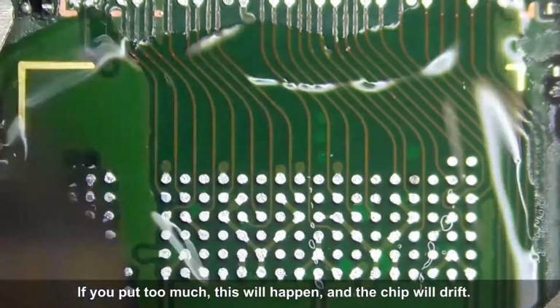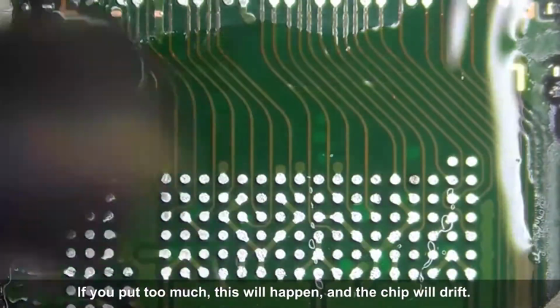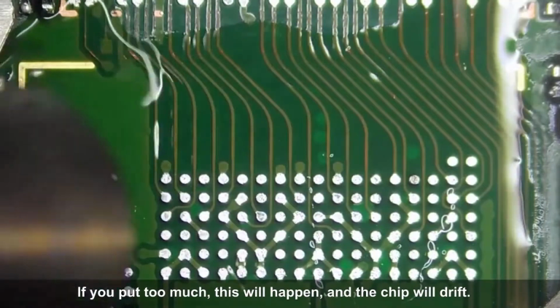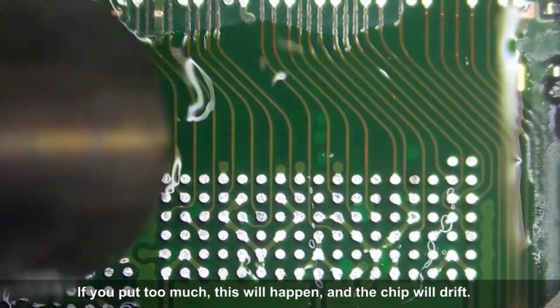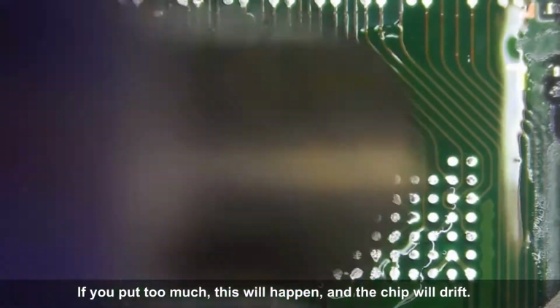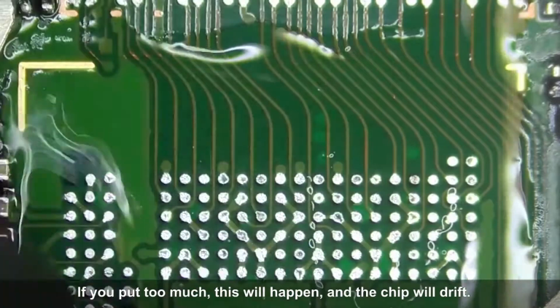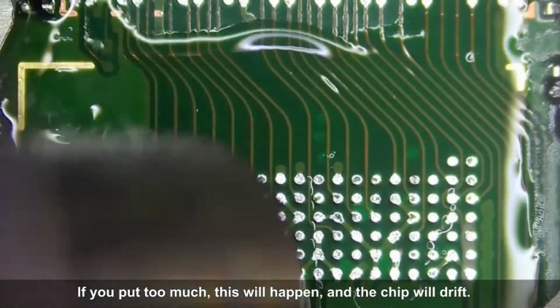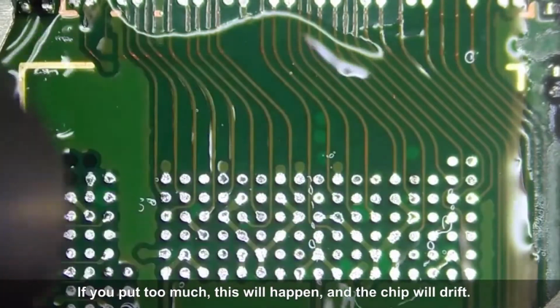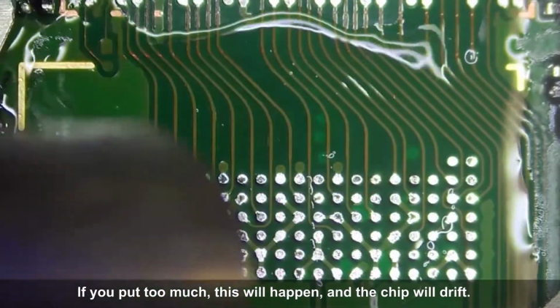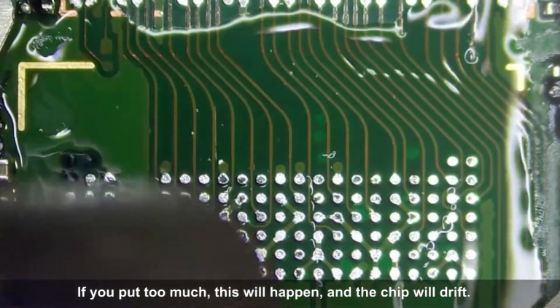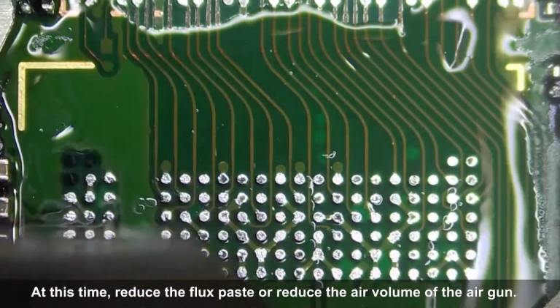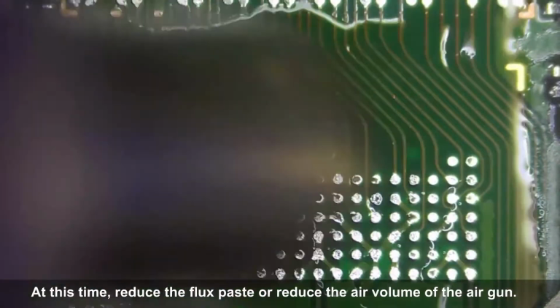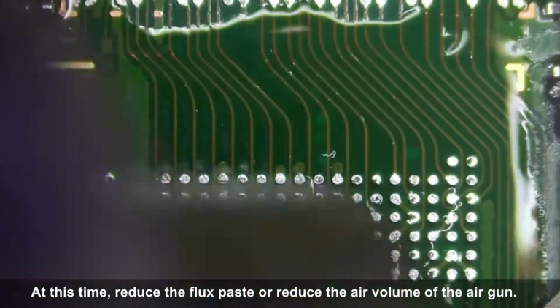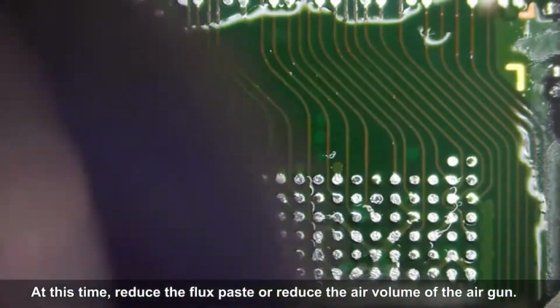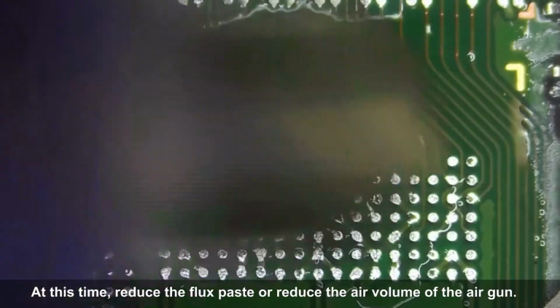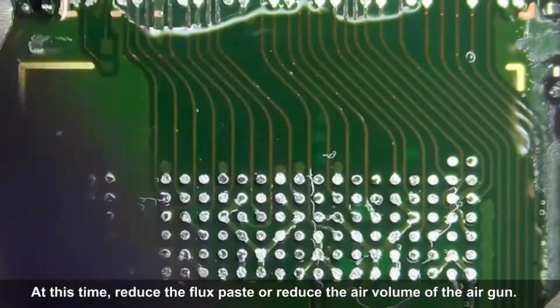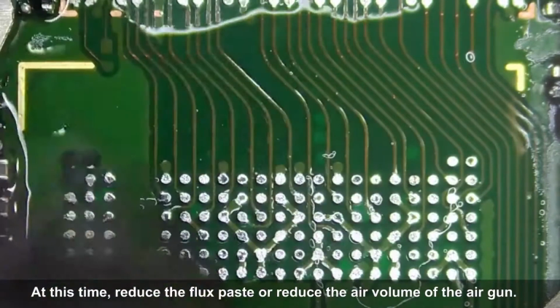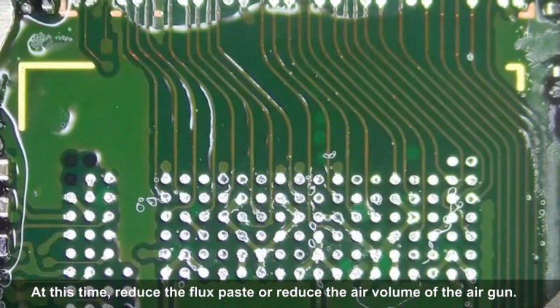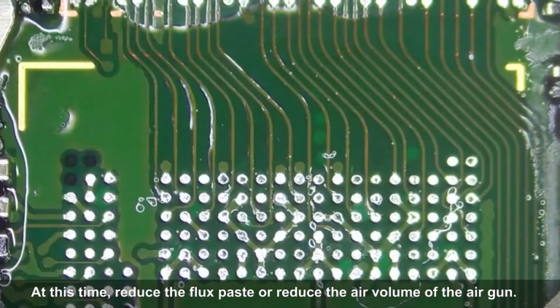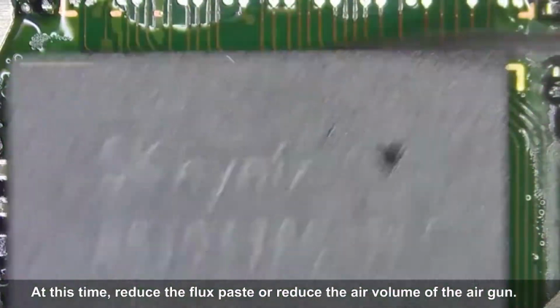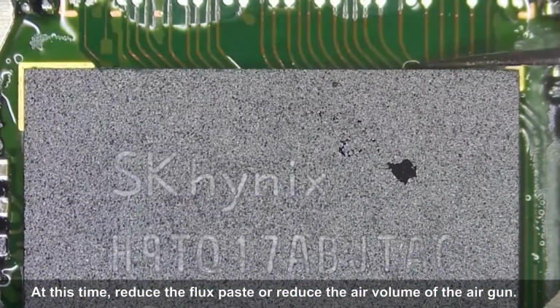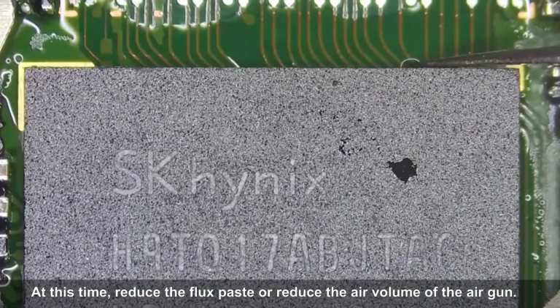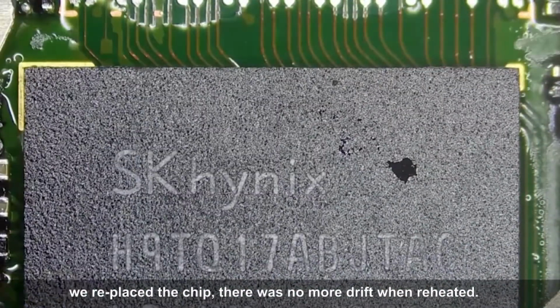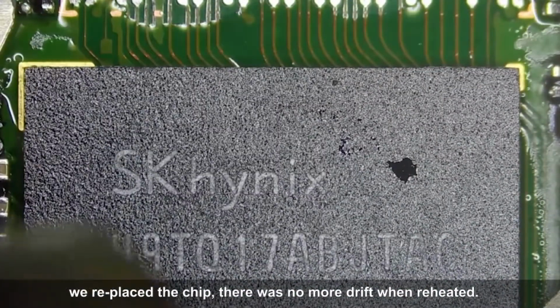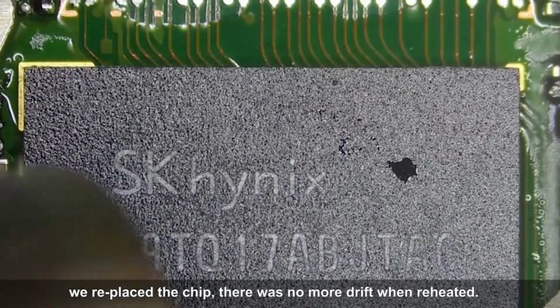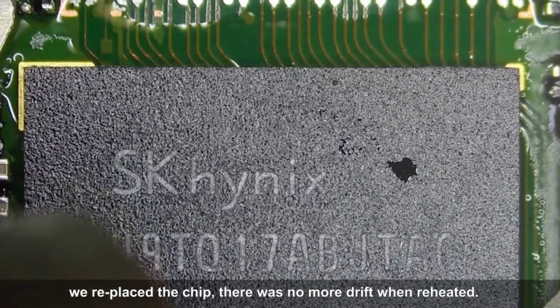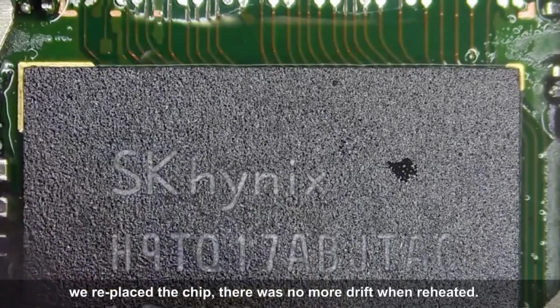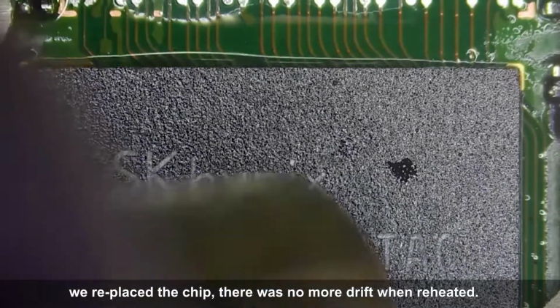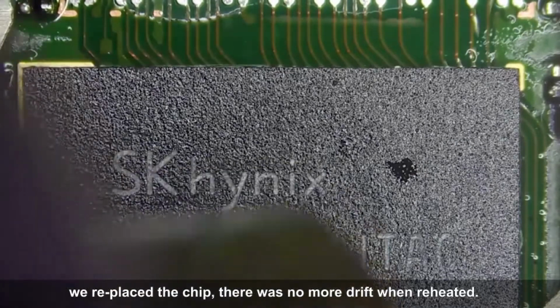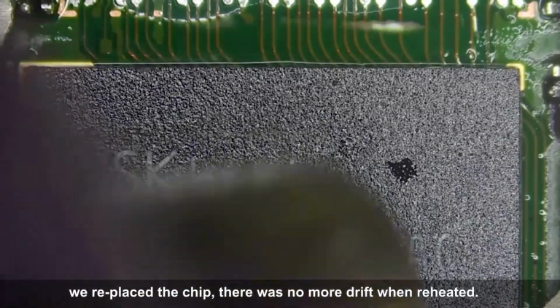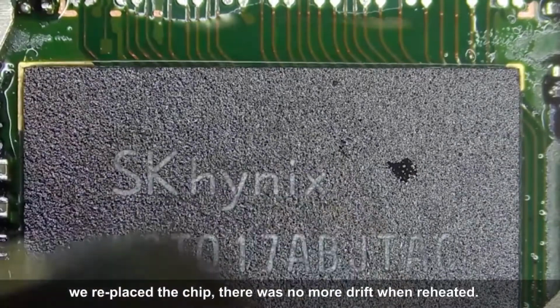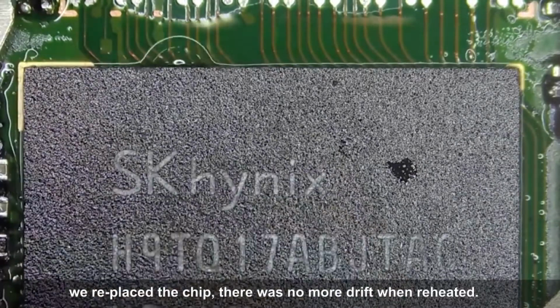If you put too much flux paste, the chip will drift. At this time, reduce the flux paste or reduce the air volume of the air gun. We replaced the chip, and there was no more drift when reheated.